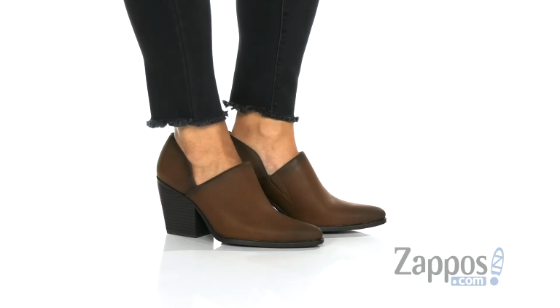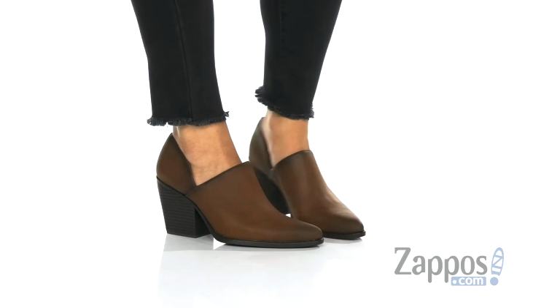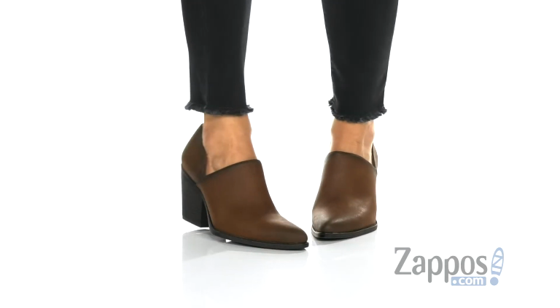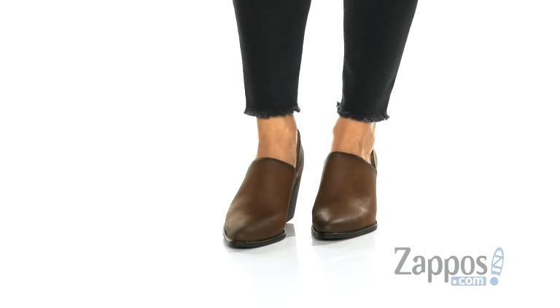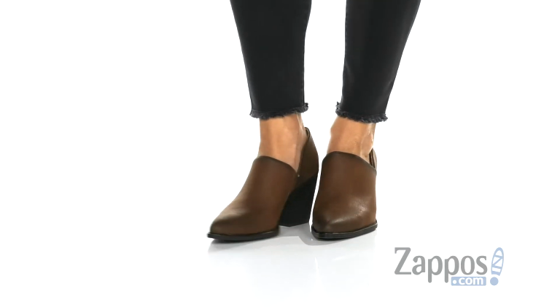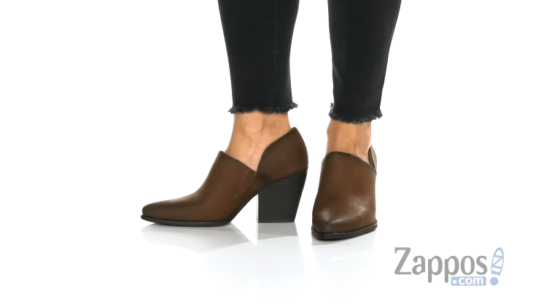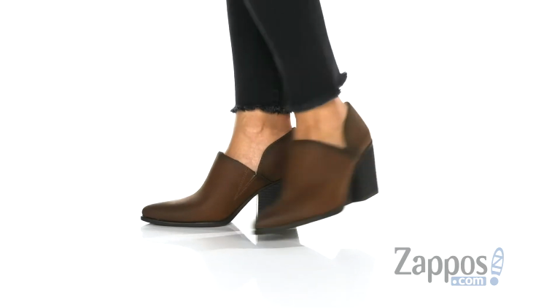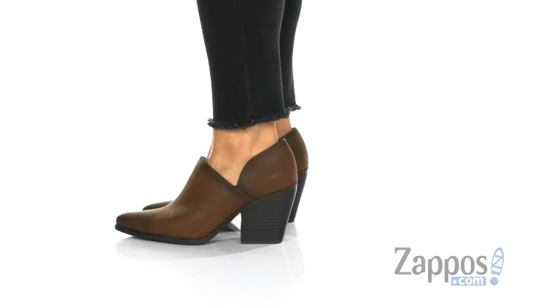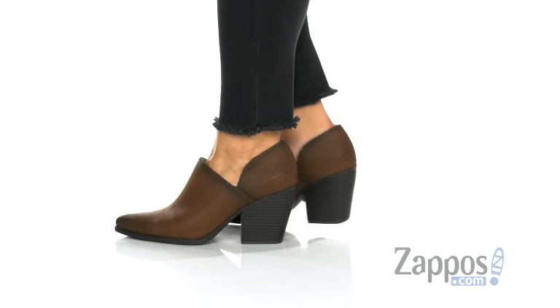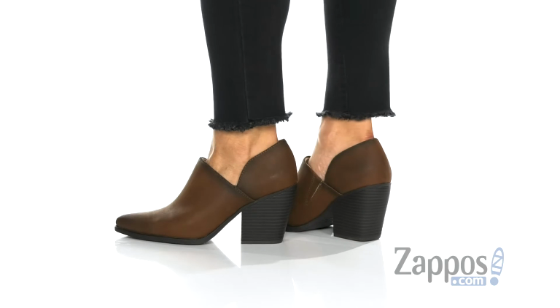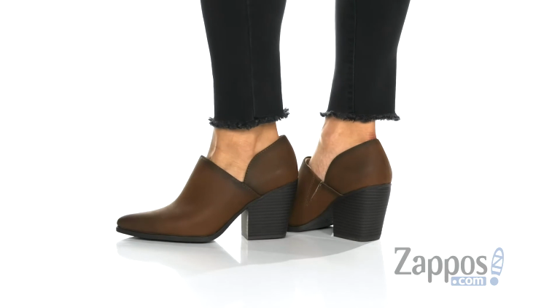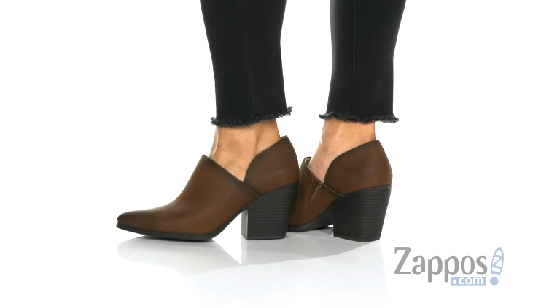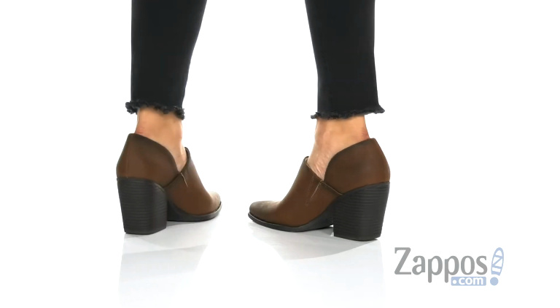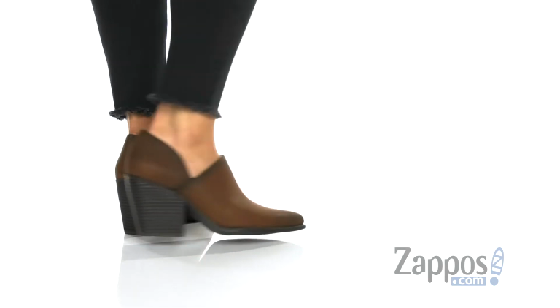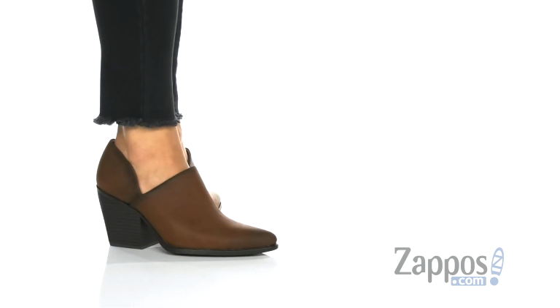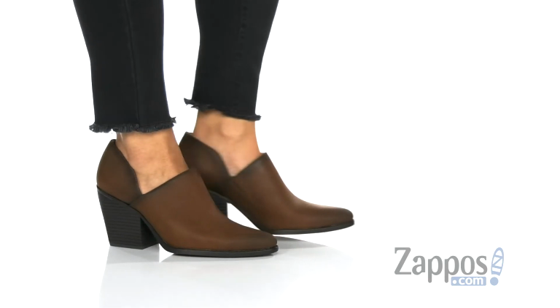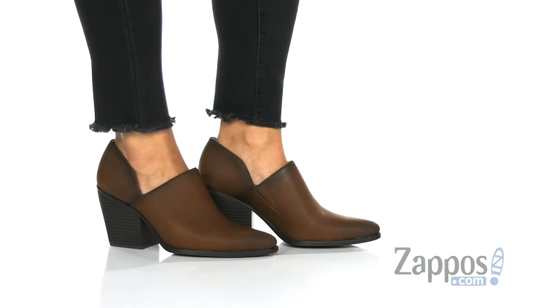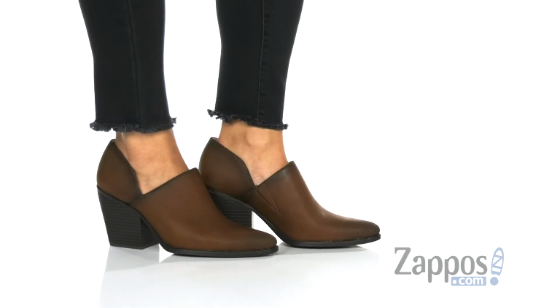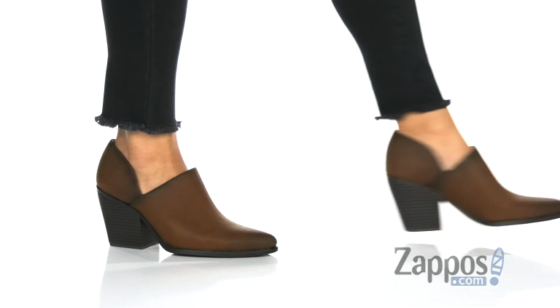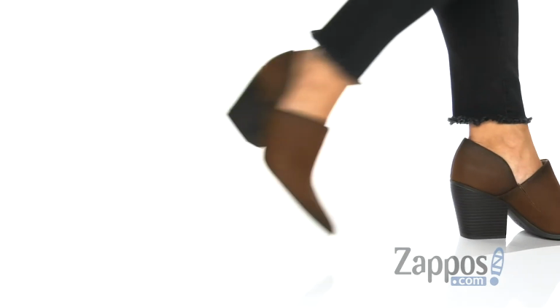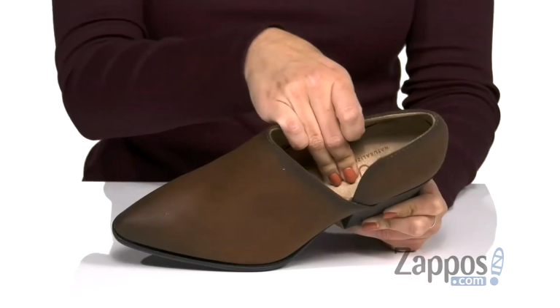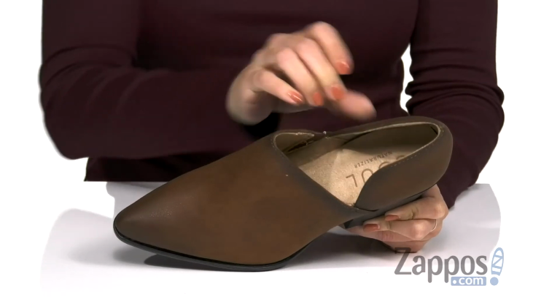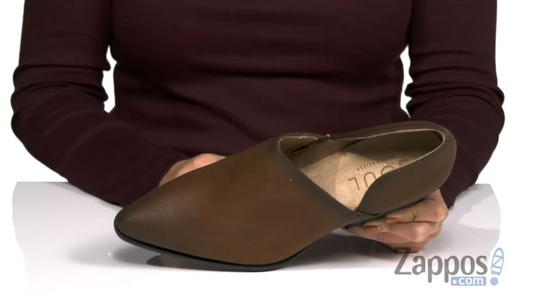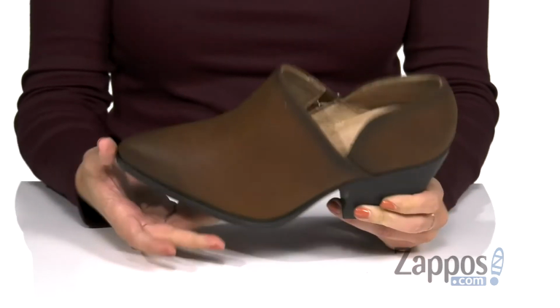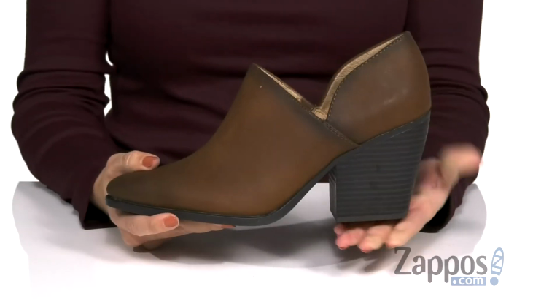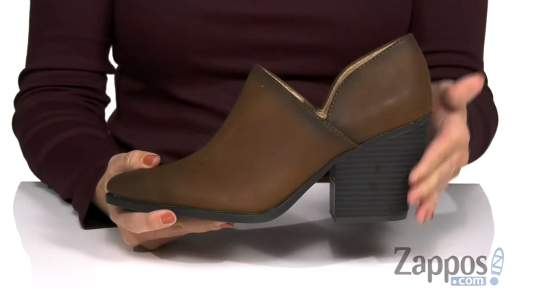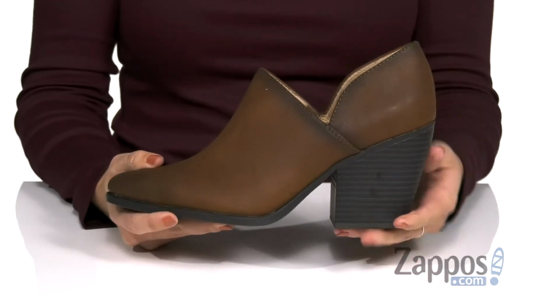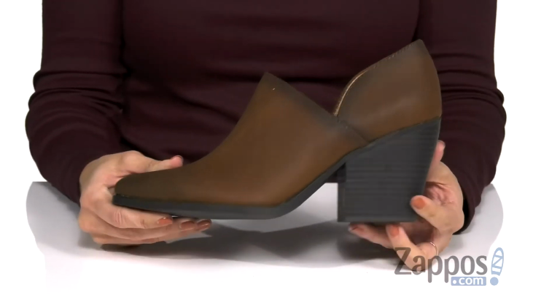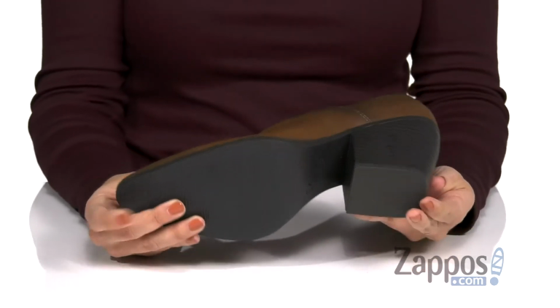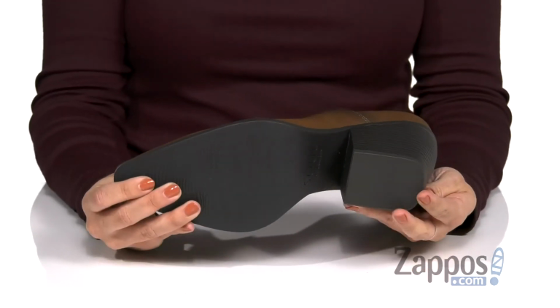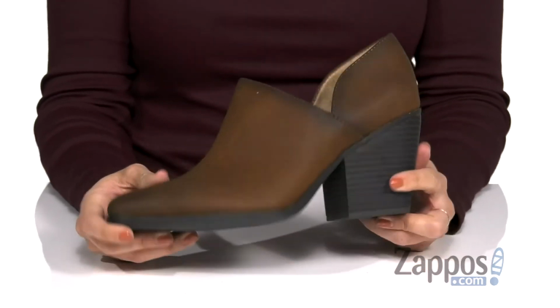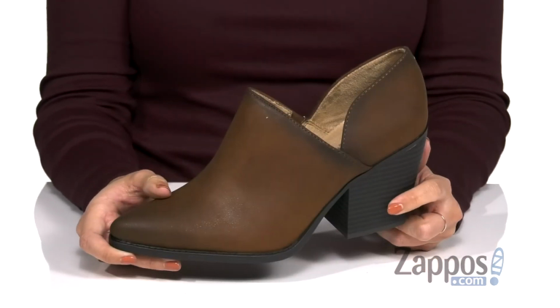These cute heels are made with a faux leather upper. It's got a cute kind of V-shape to the side, pointed toe silhouette. Easy to slip on, and the inside is a soft man-made lining. It's got some padding in the footbed for comfort. You have a tall stack style heel and the bottom is a synthetic outsole.